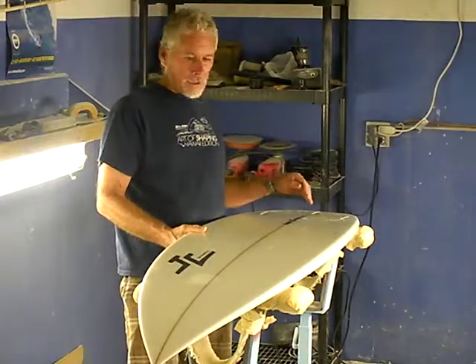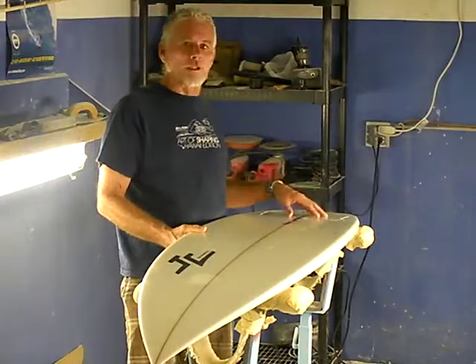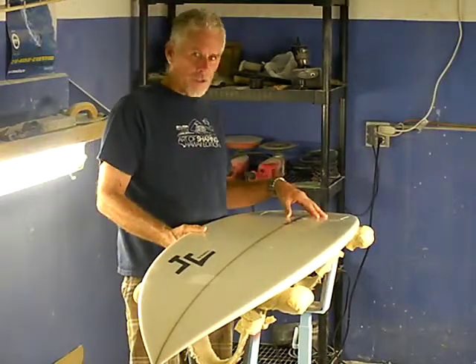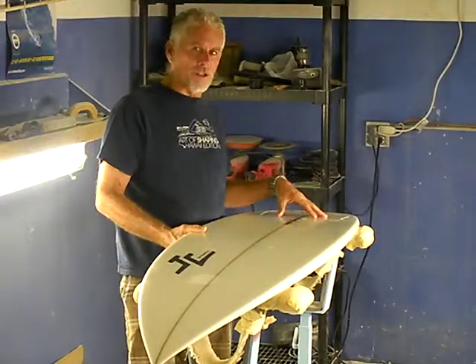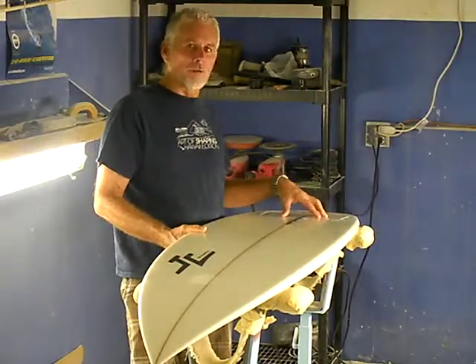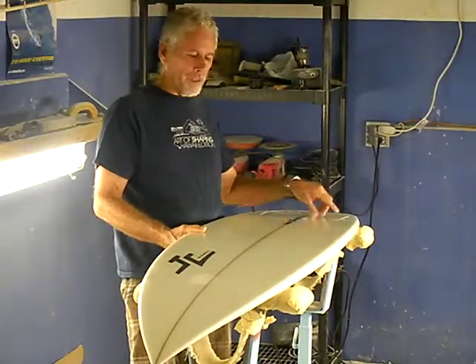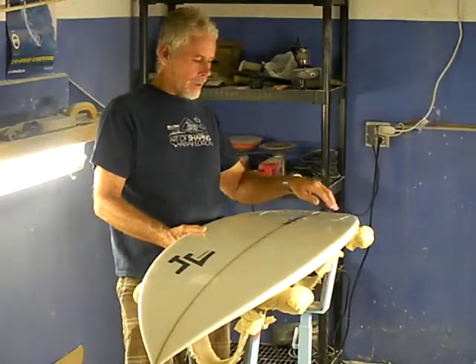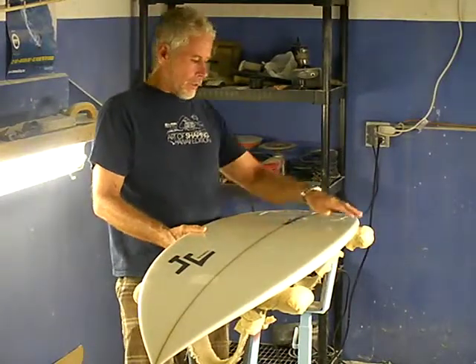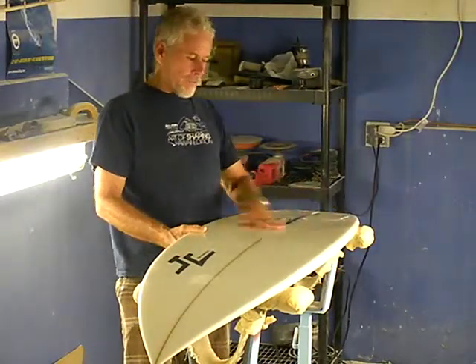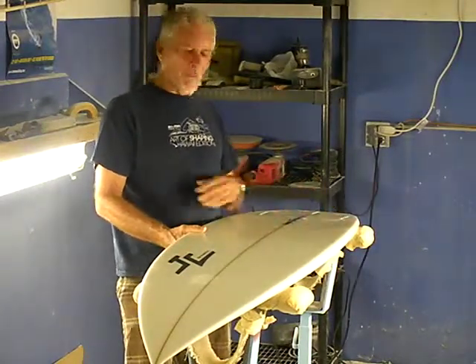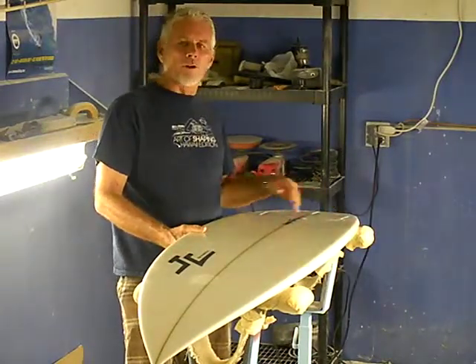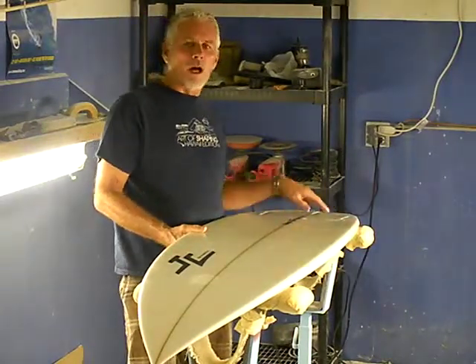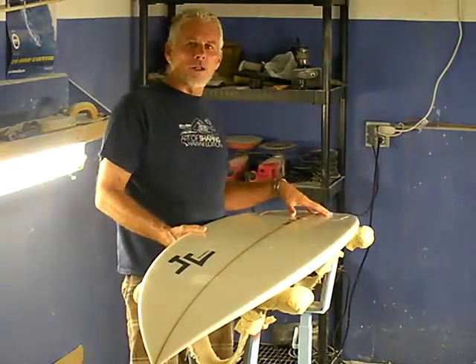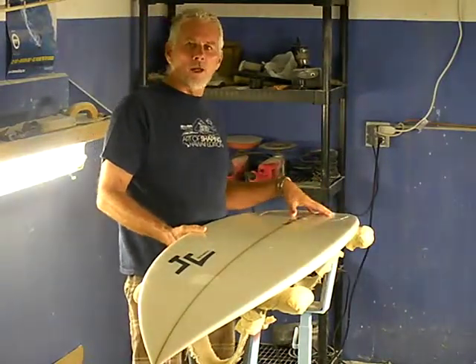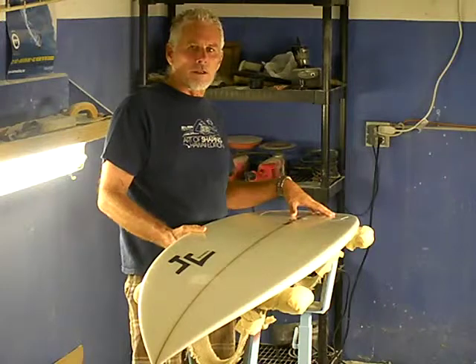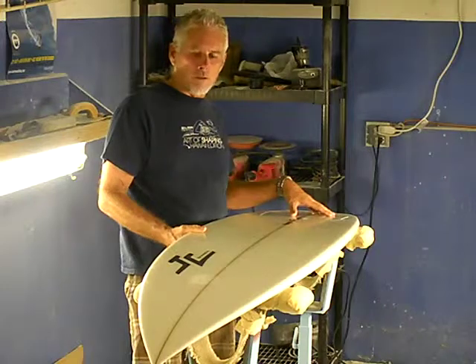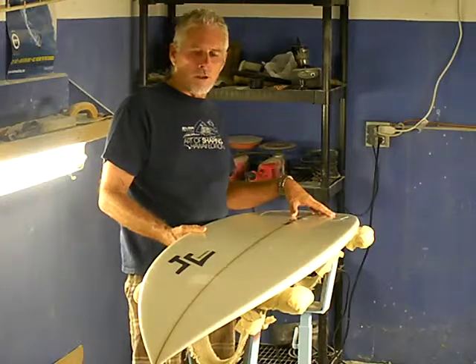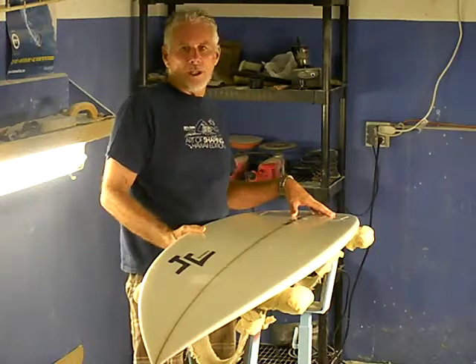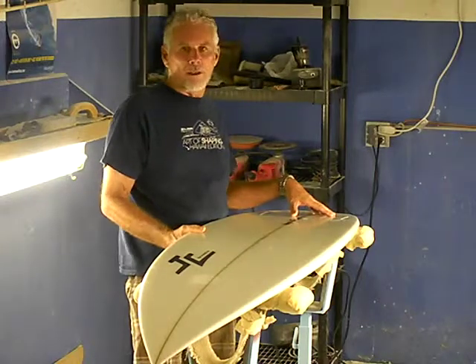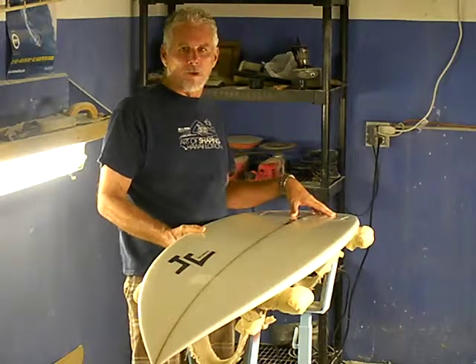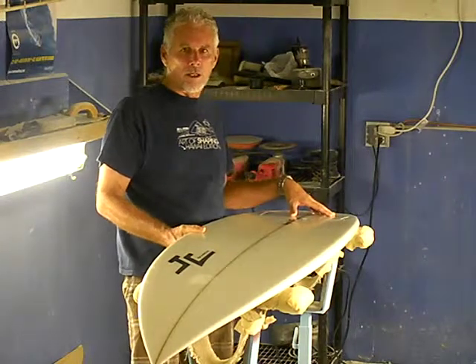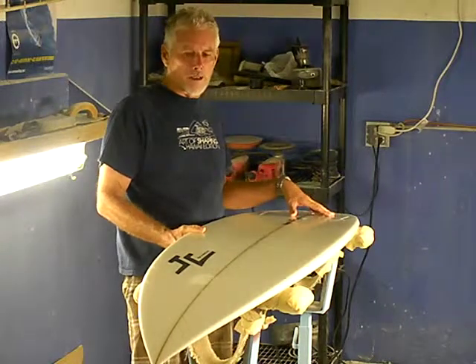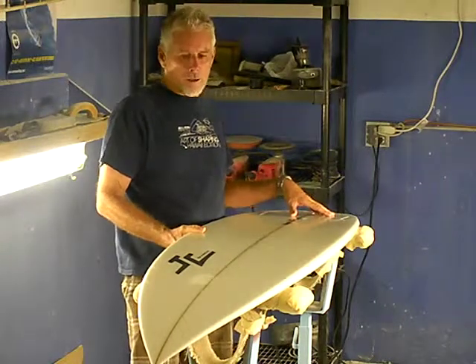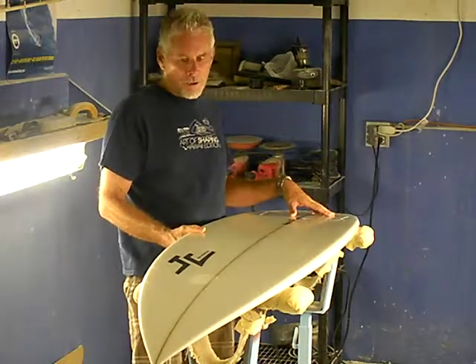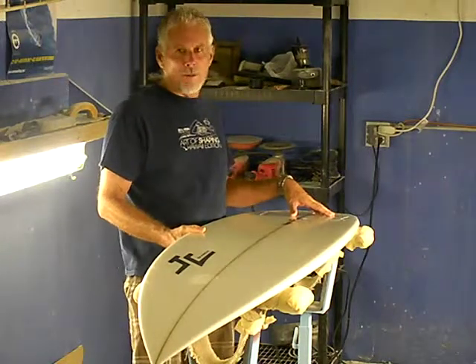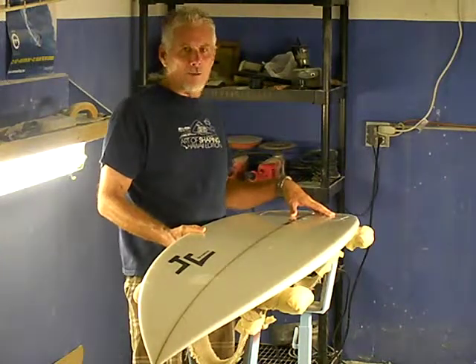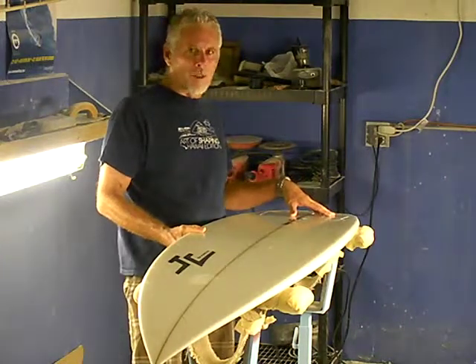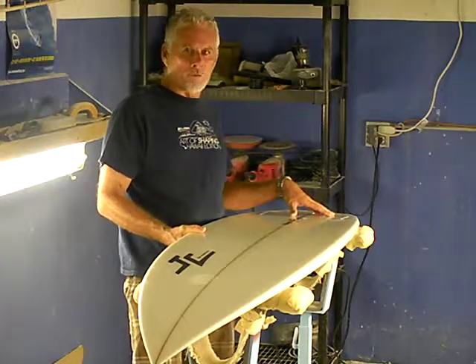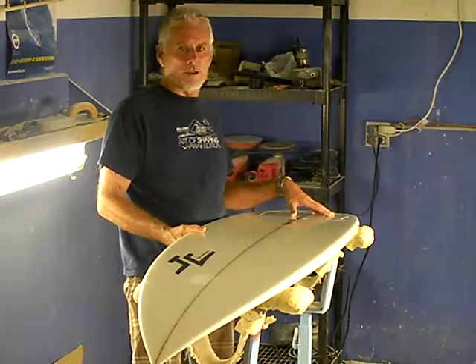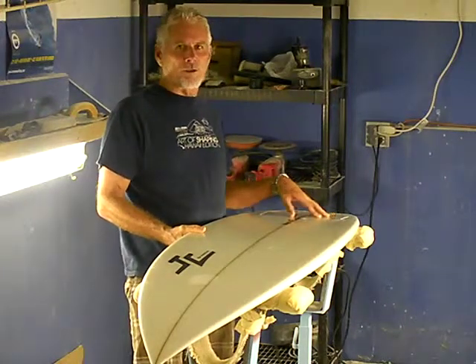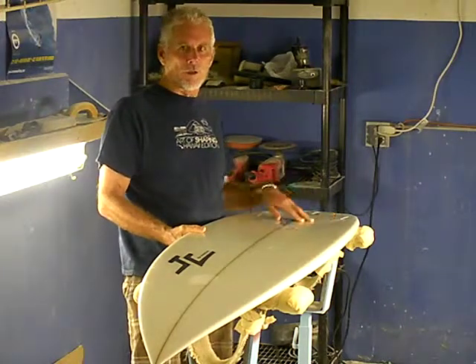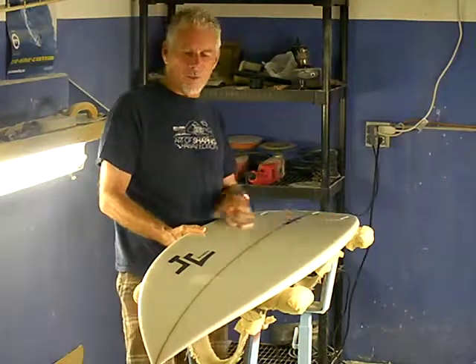It's a nice good-wave board. If you get them oversized, they can float good and can be a lot more fun, but generally meant to be ridden as a performance board.